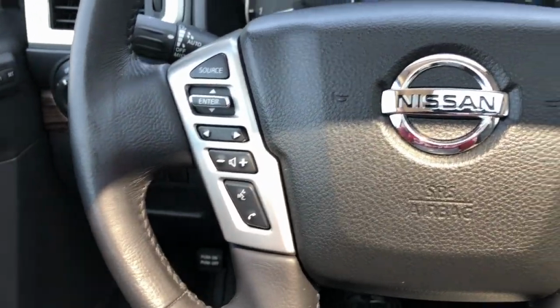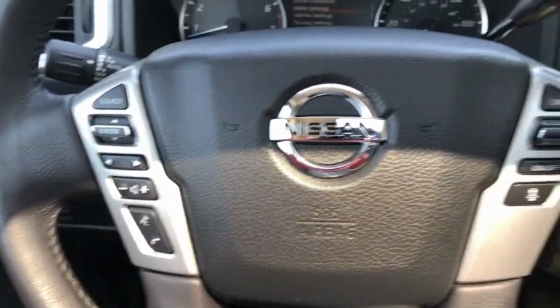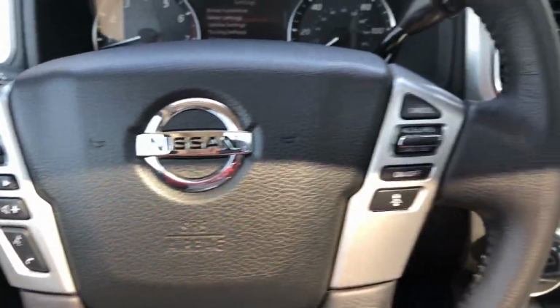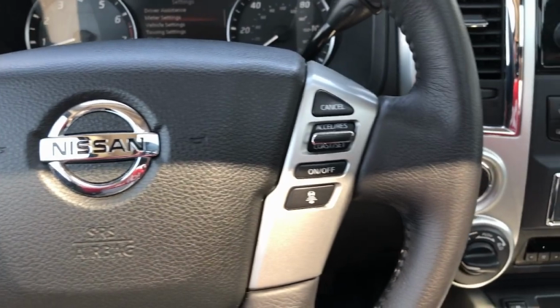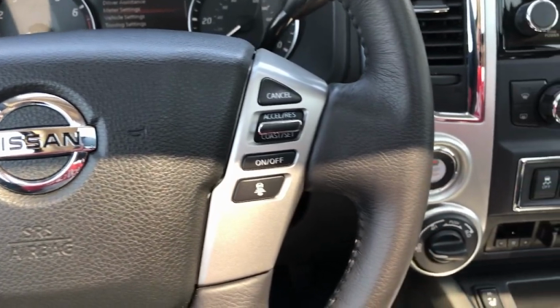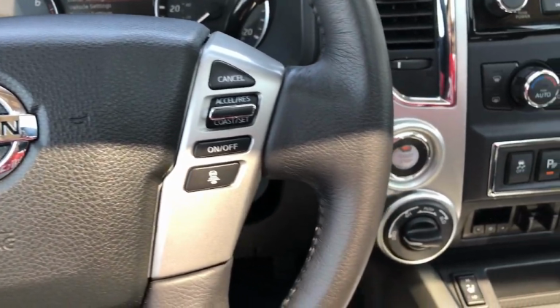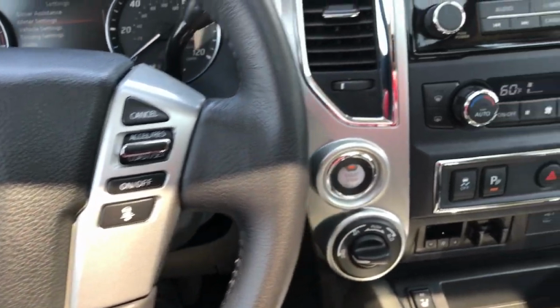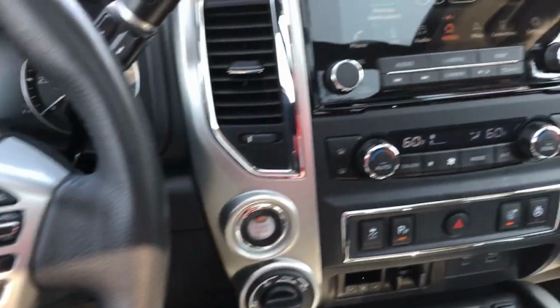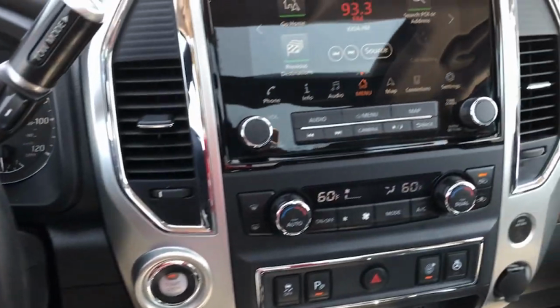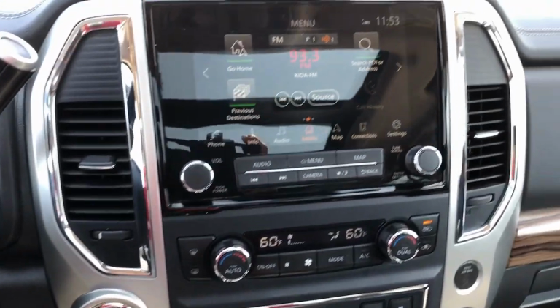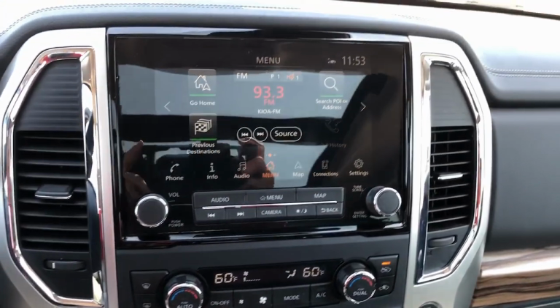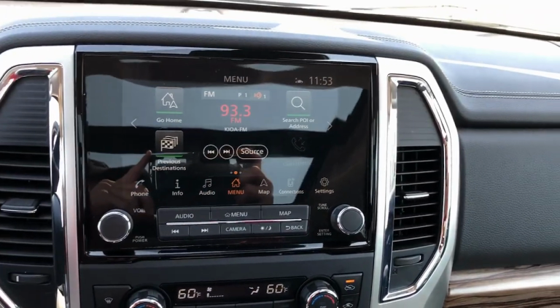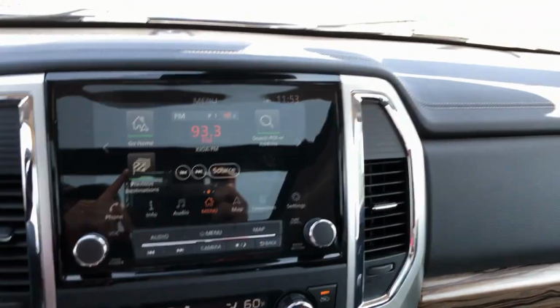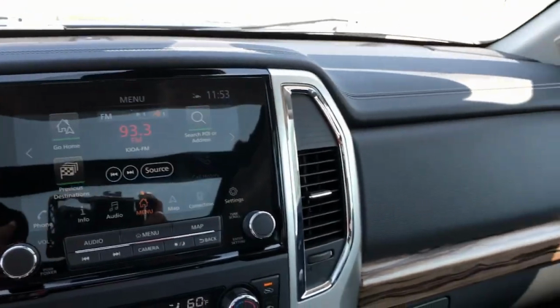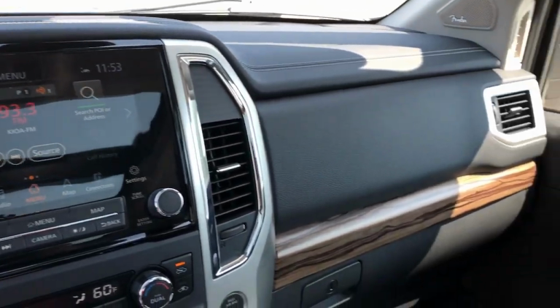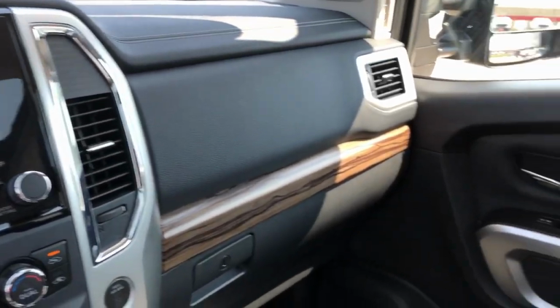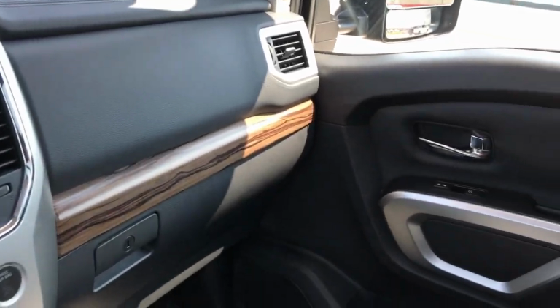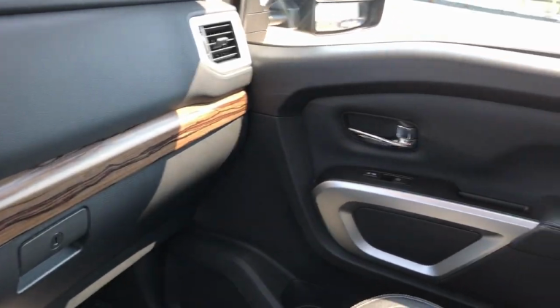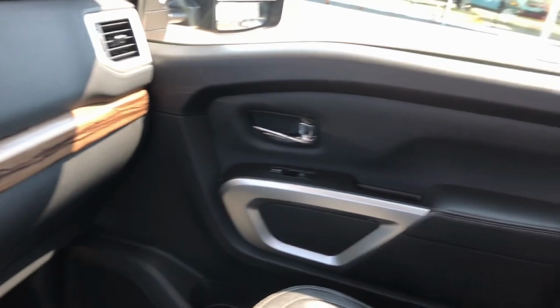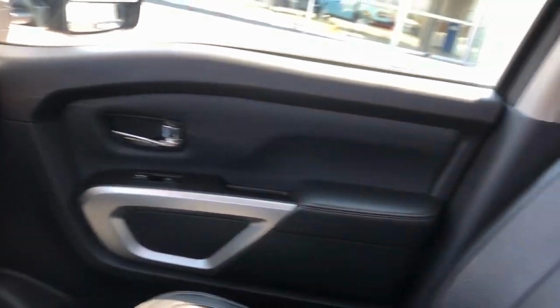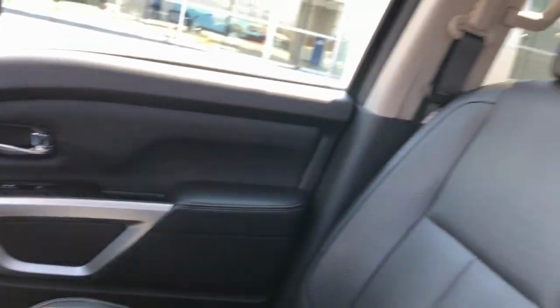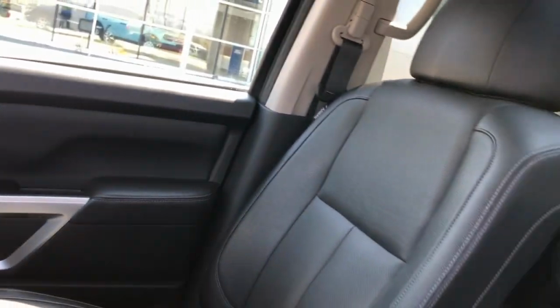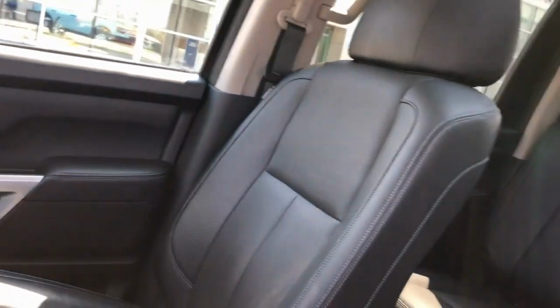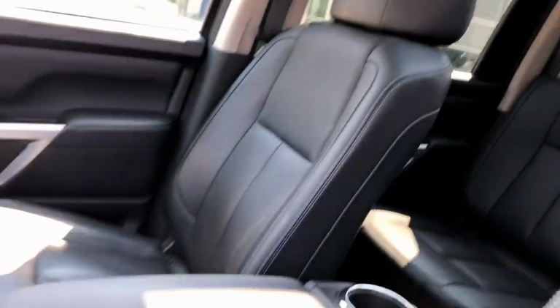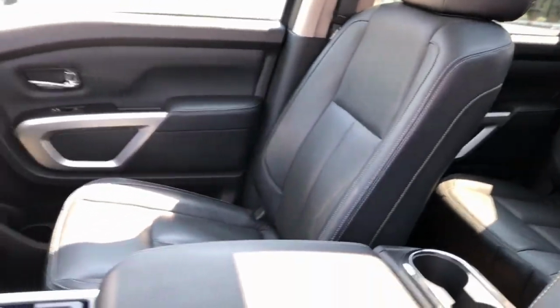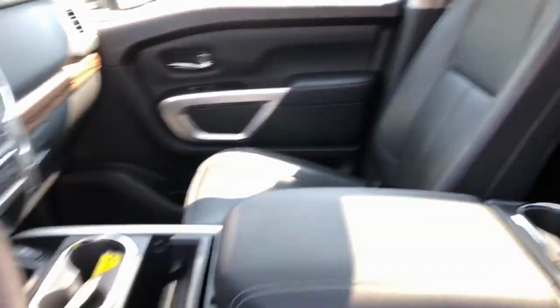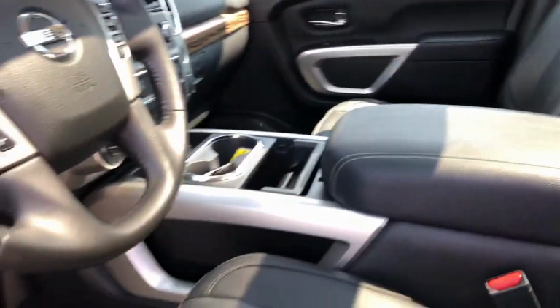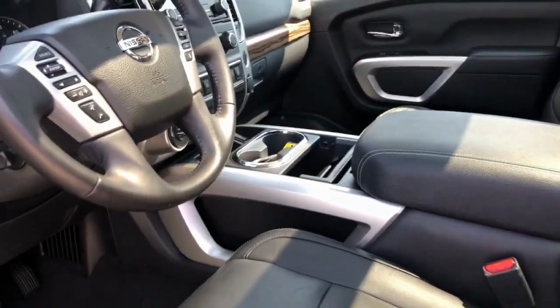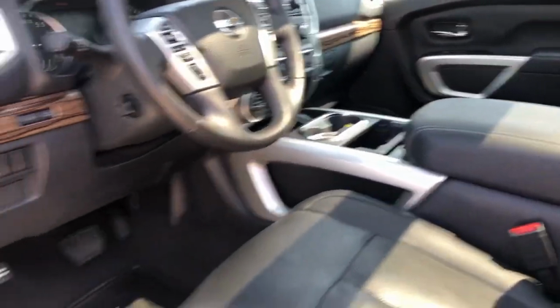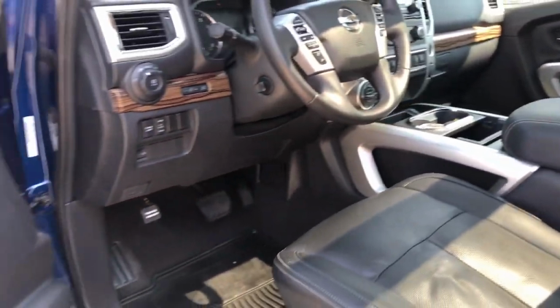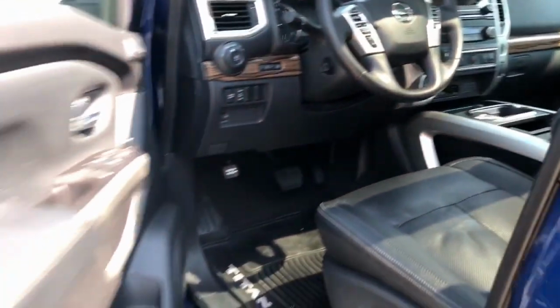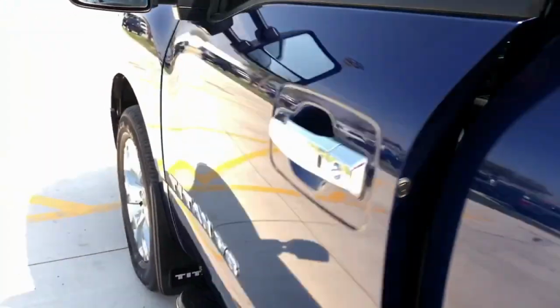The following are some of this vehicle's highlighted options: Apple CarPlay and/or Android Auto, panoramic roof, navigation system, moonroof, keyless entry.